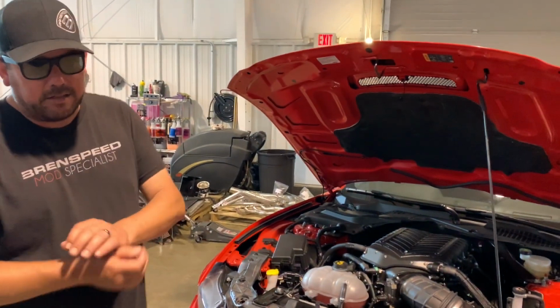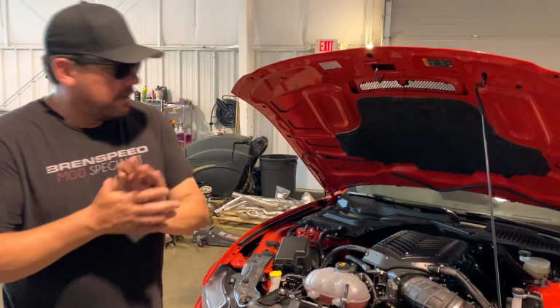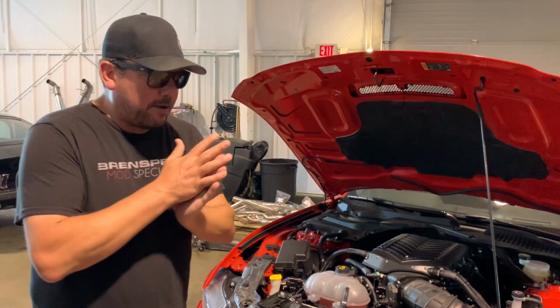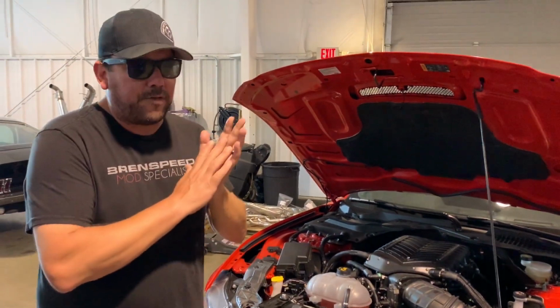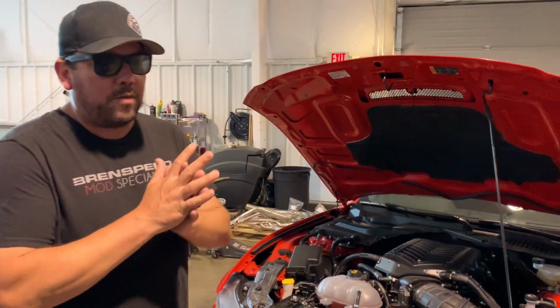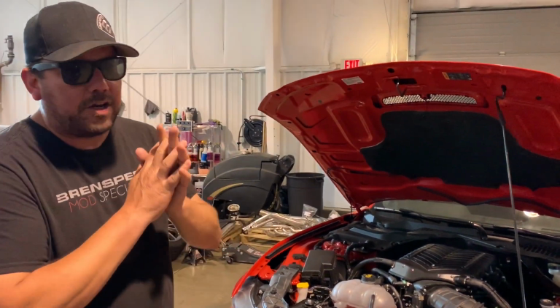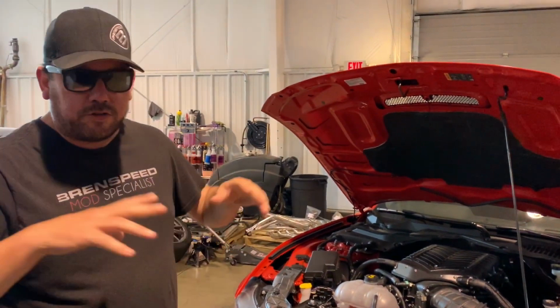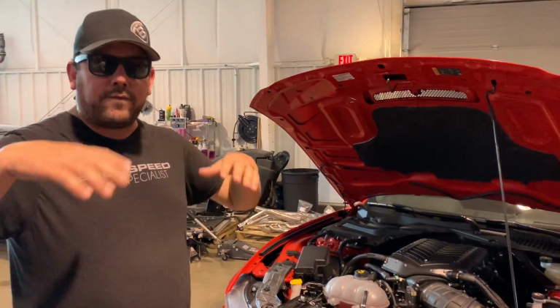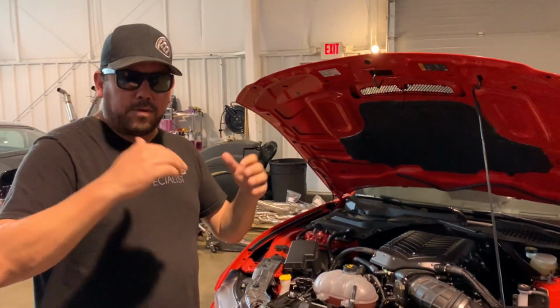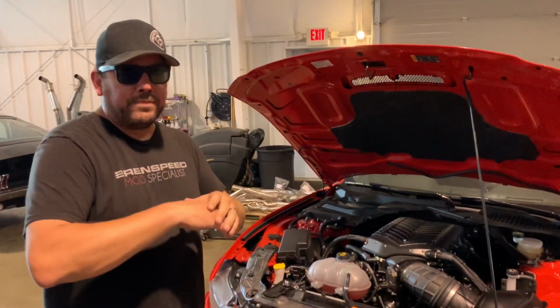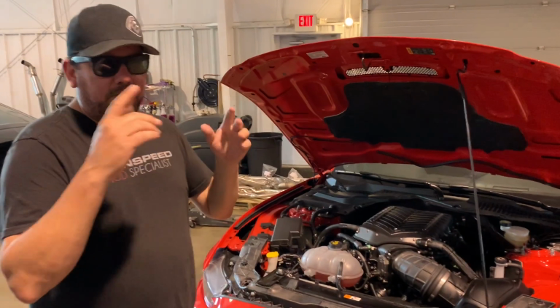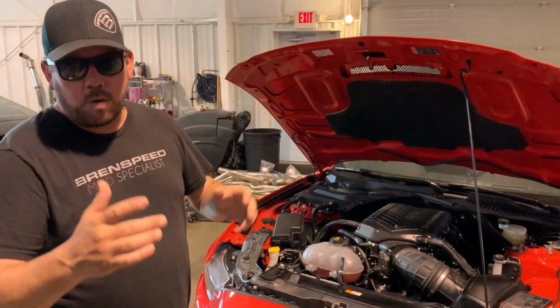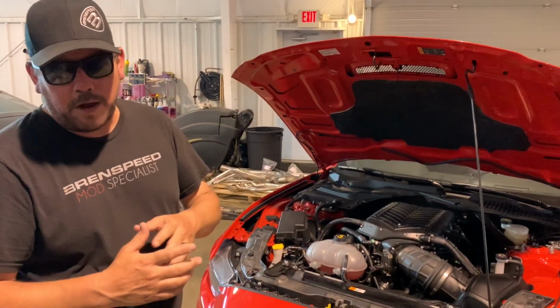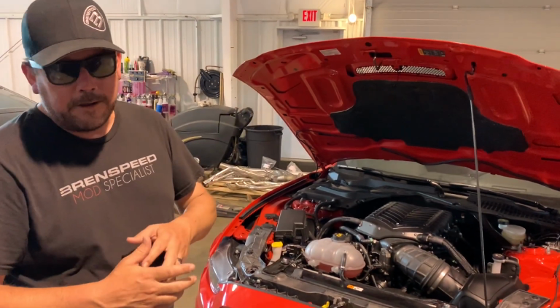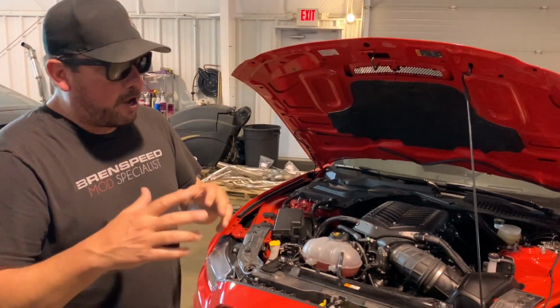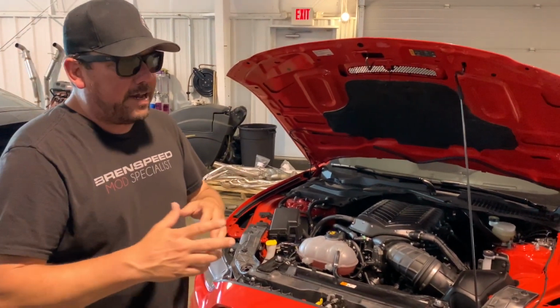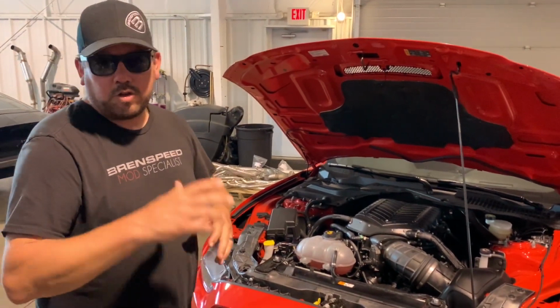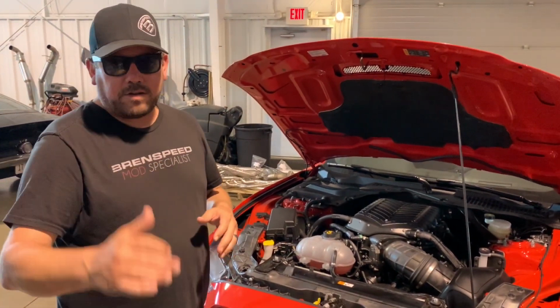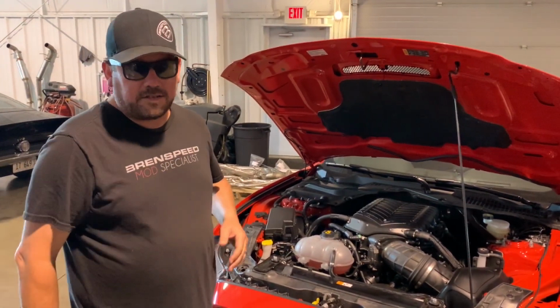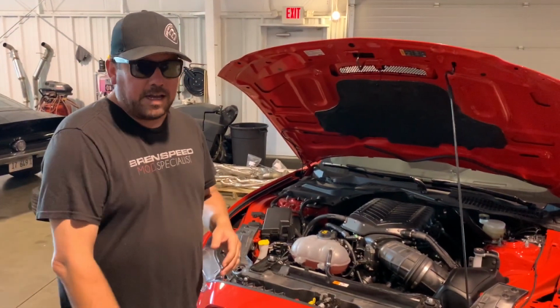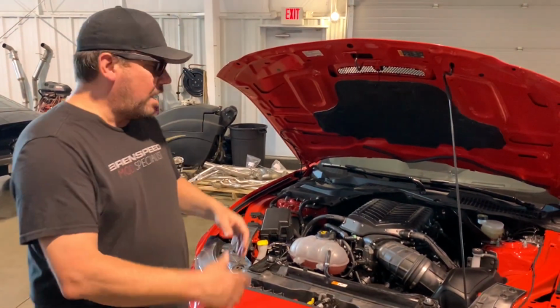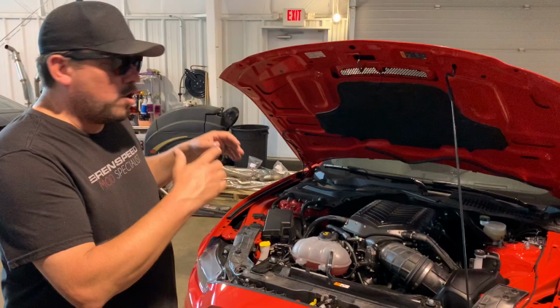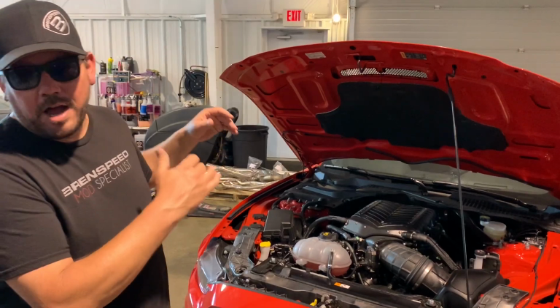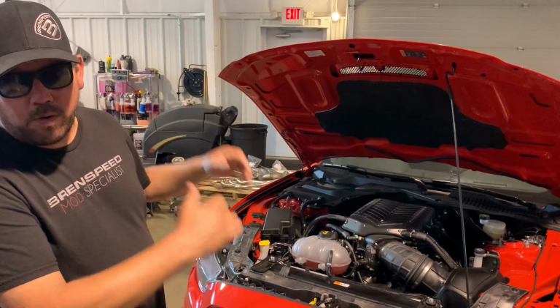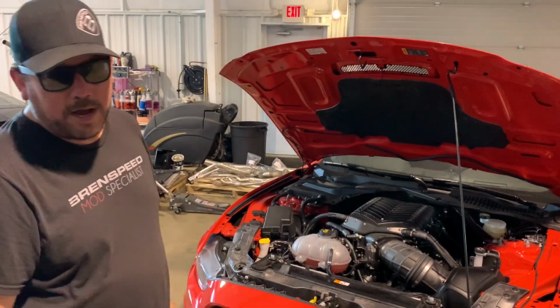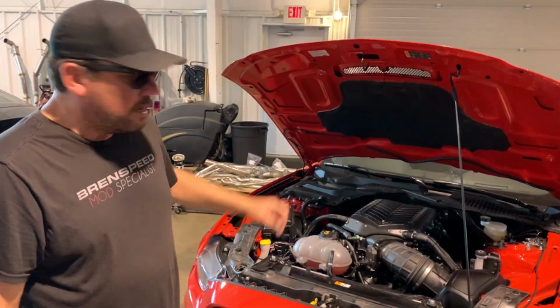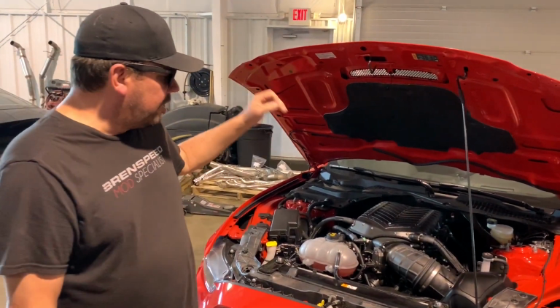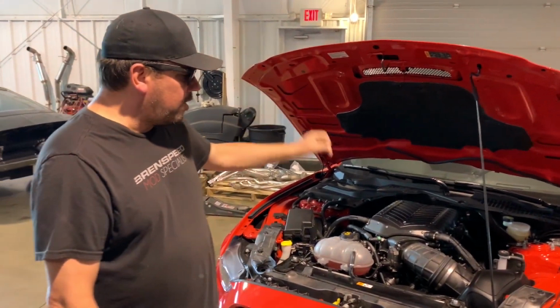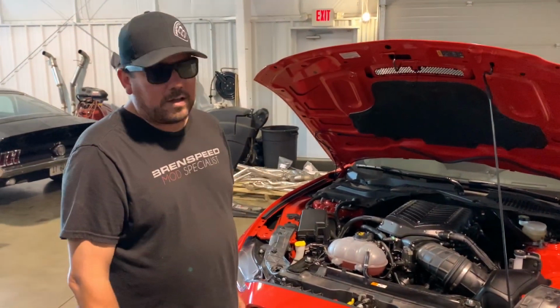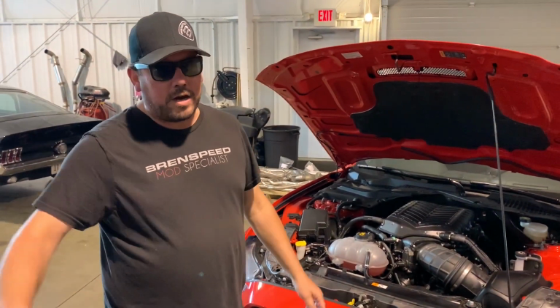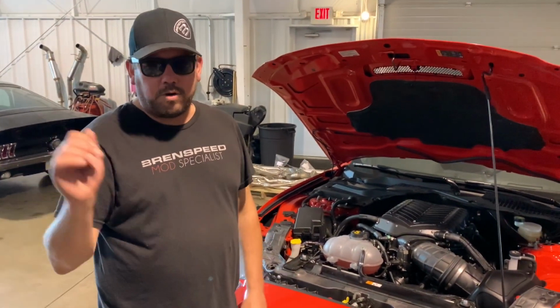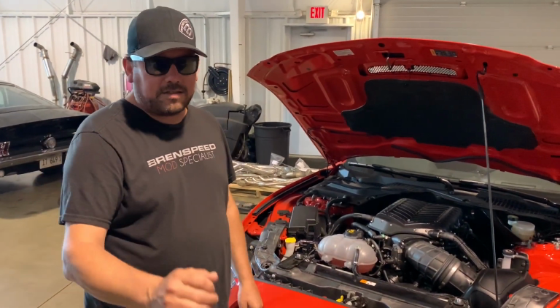So here's what we have so far: the cruiser convertible — the 710 horsepower automatic 2014 Mustang — and now the over 800 rear wheel horsepower GT350, ready to go out and do some road racing. What's in store for car number three?